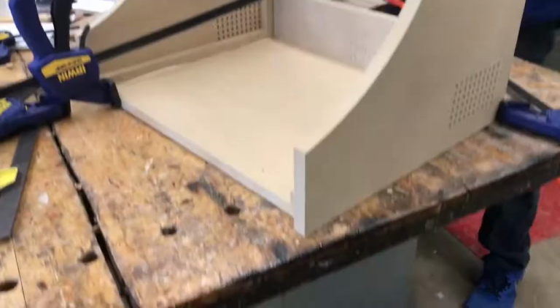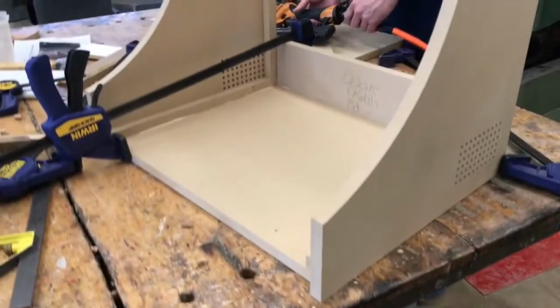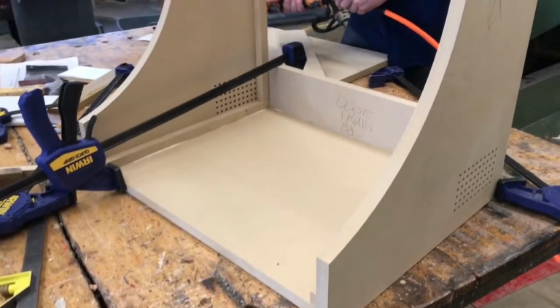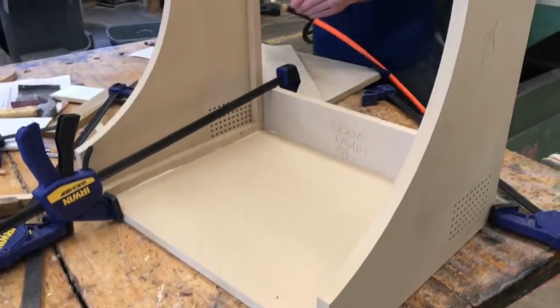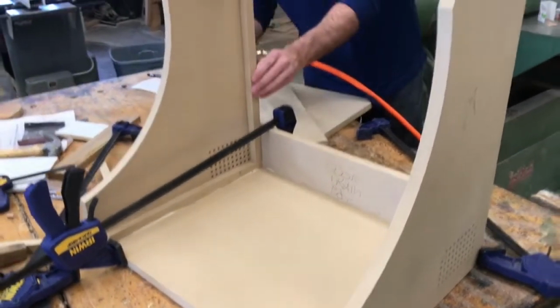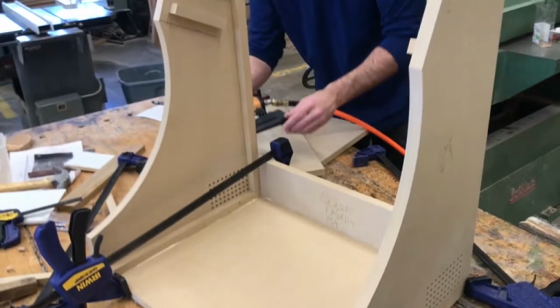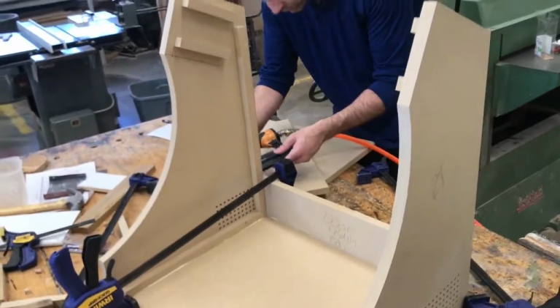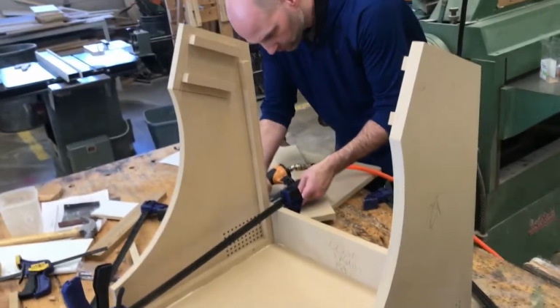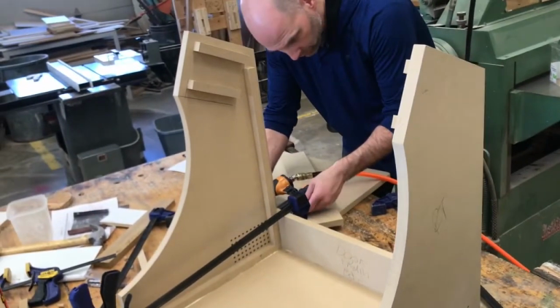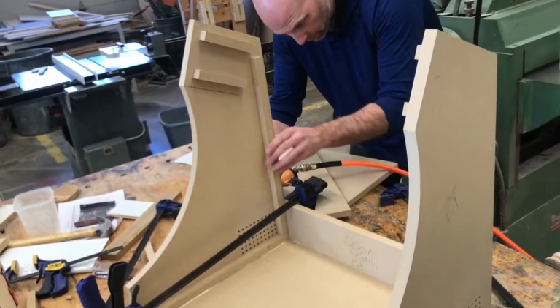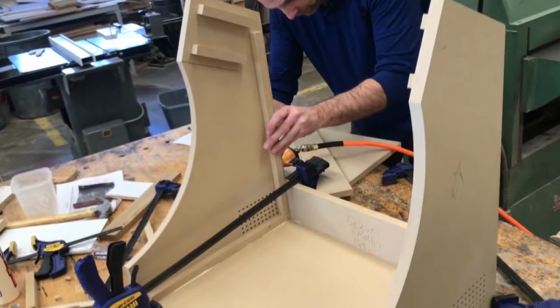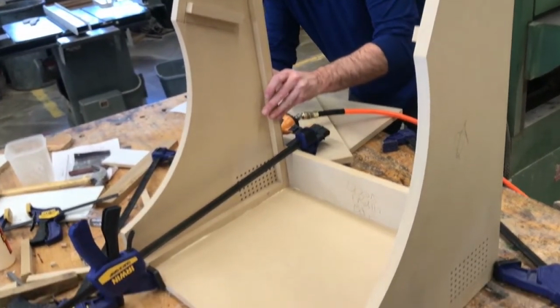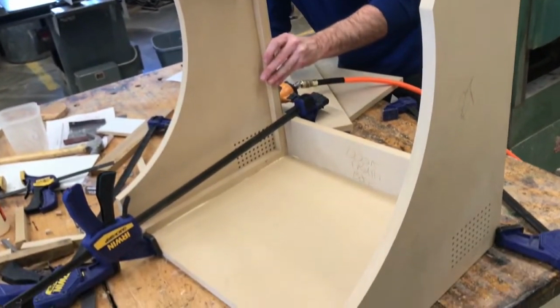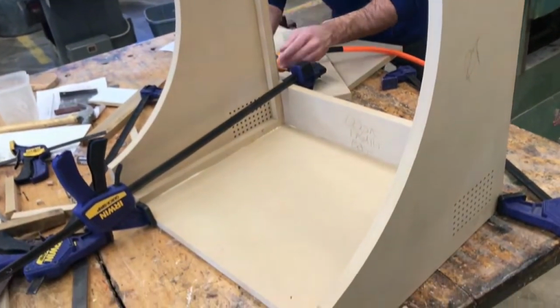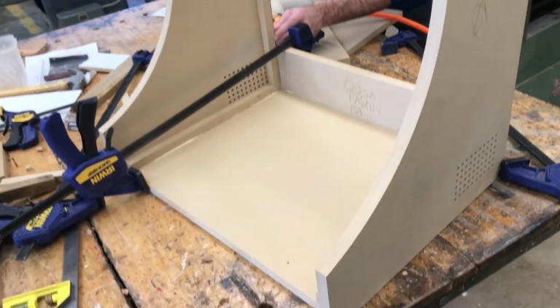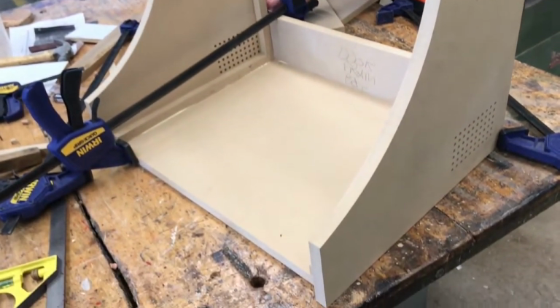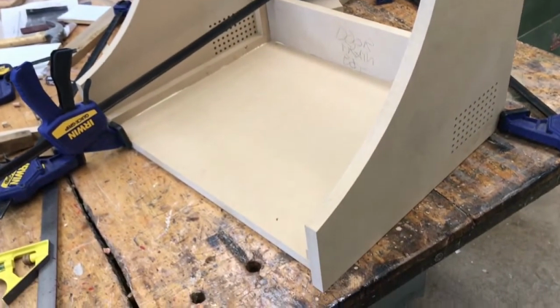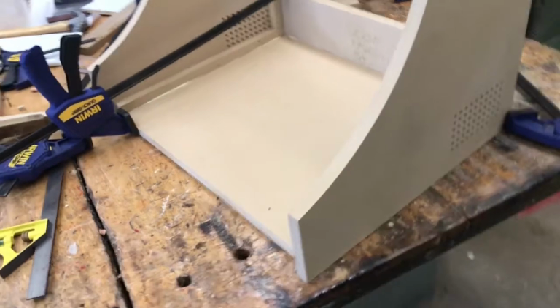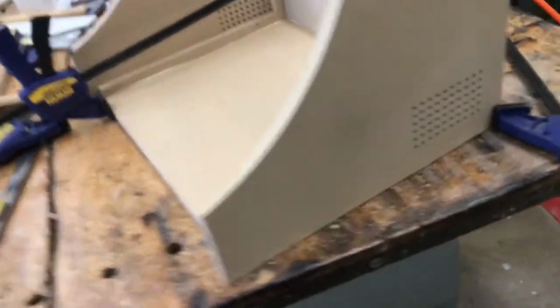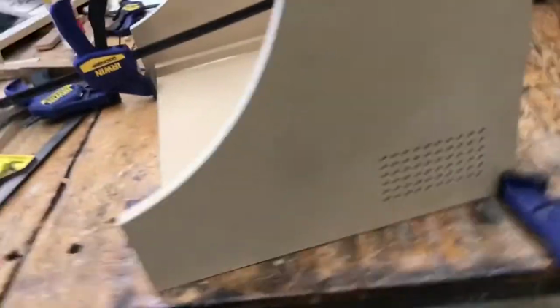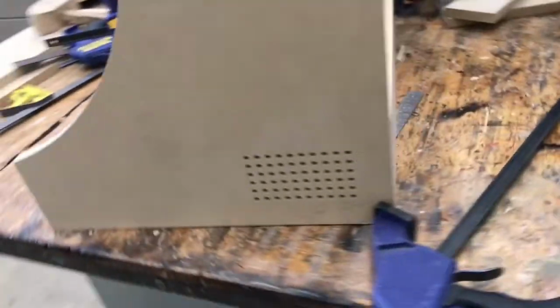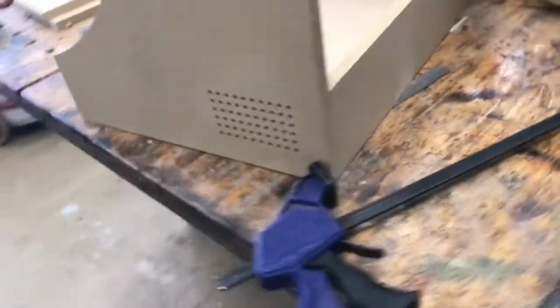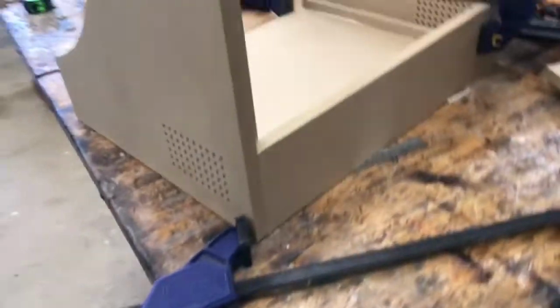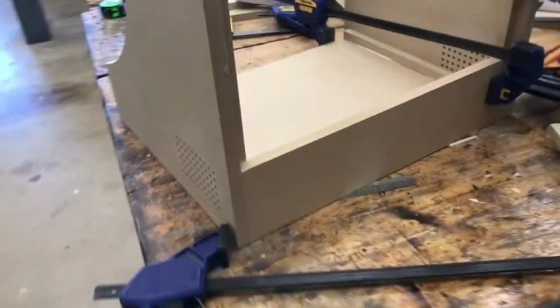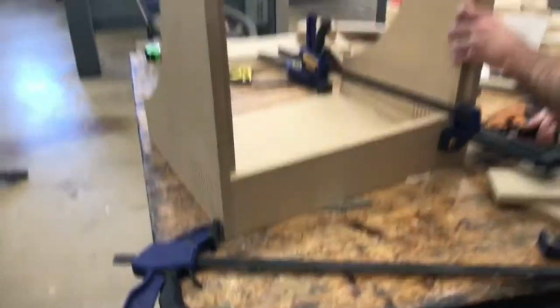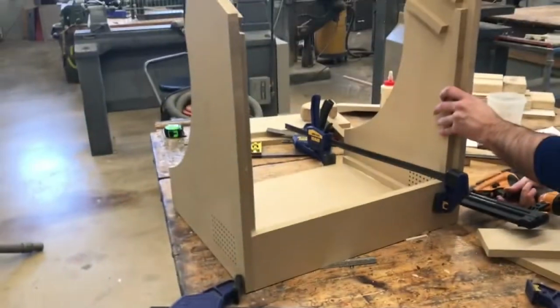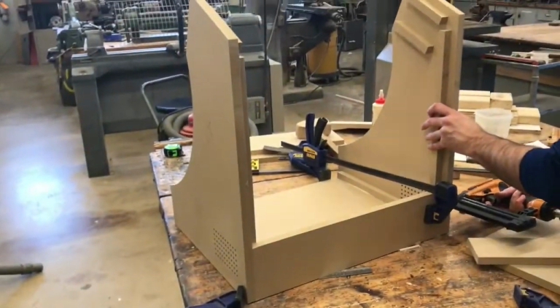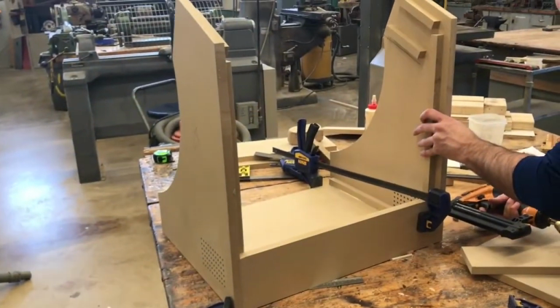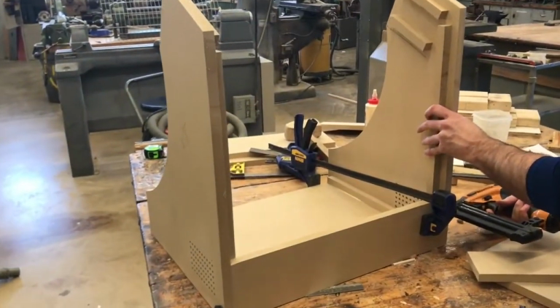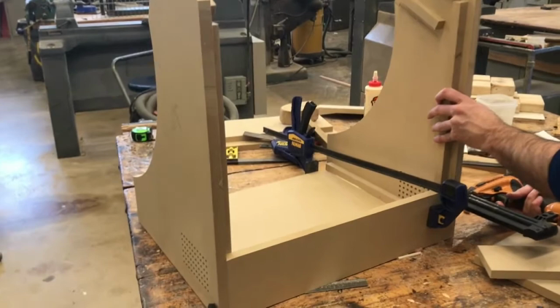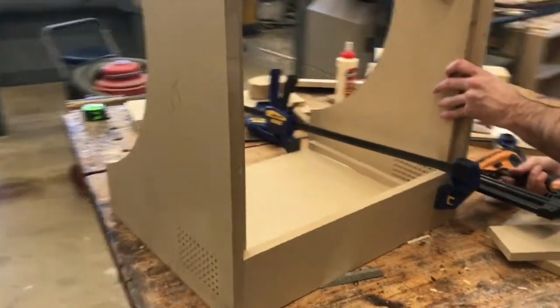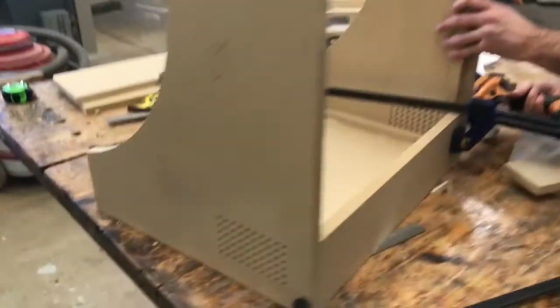I used the same type of construction method that those guys used. They used carpenter's glue and brads to kind of frame the thing out, and it all went together relatively well. As long as you cut all your width pieces the same, everything should fit together nice and tight.